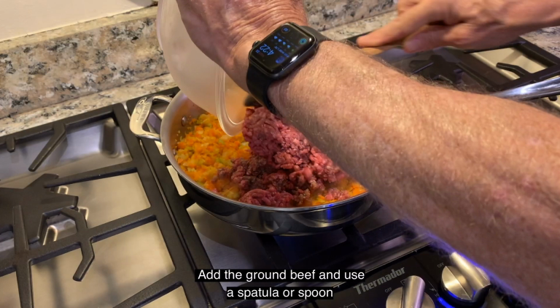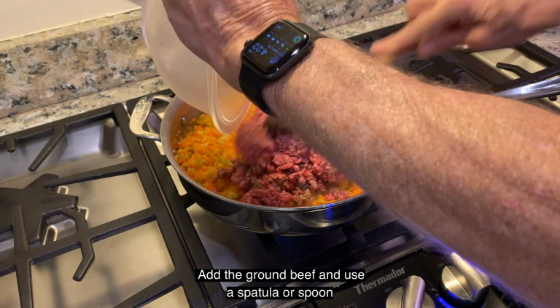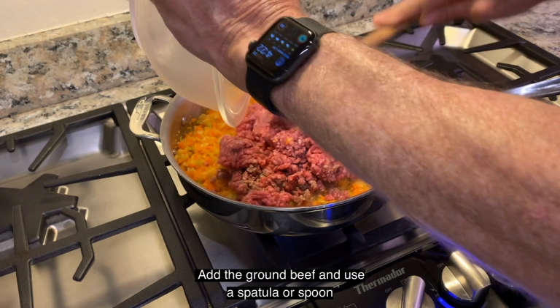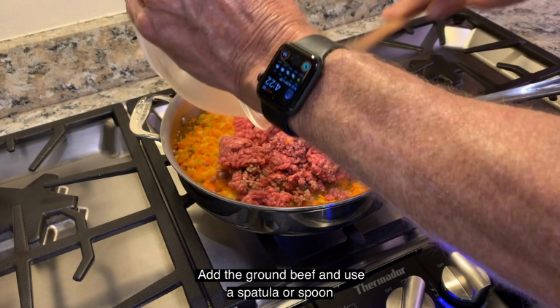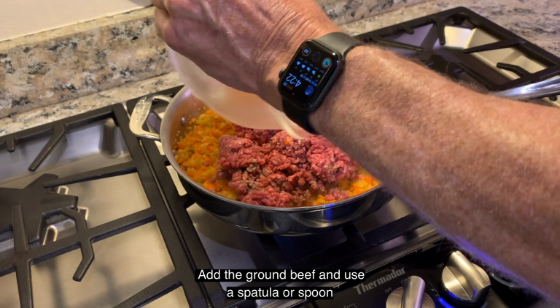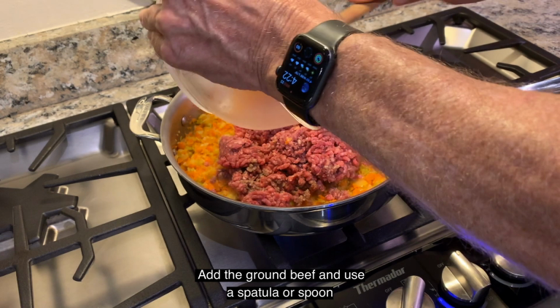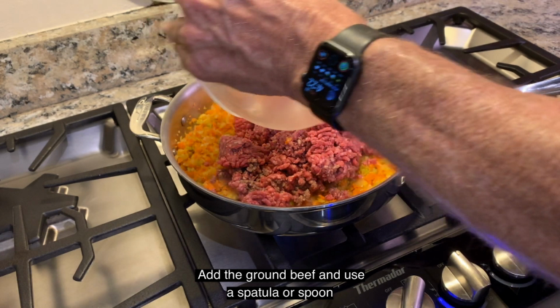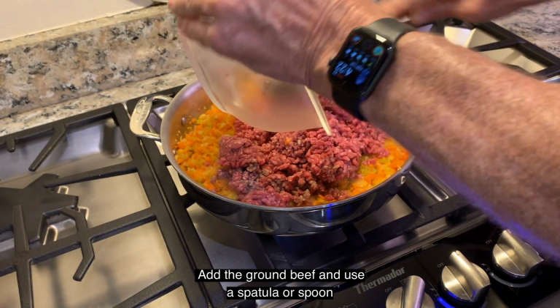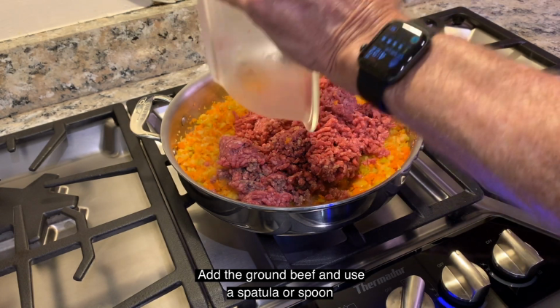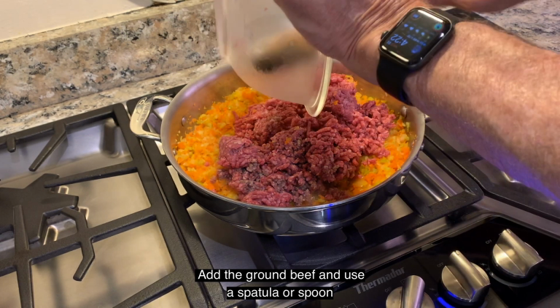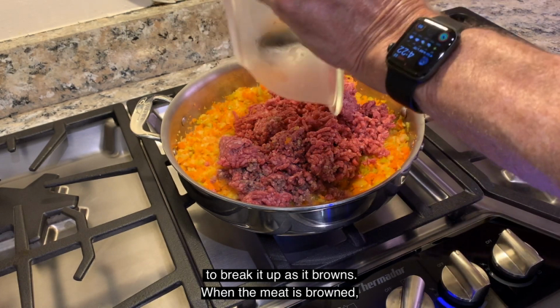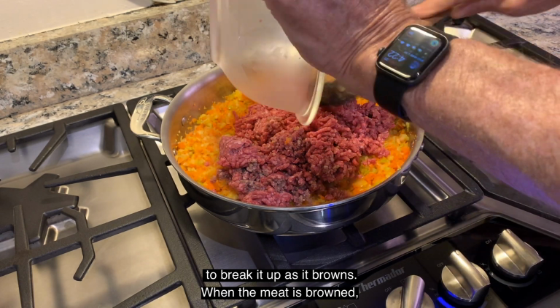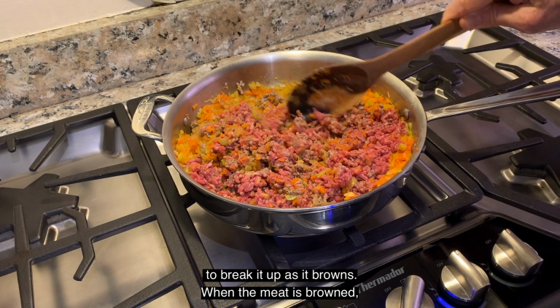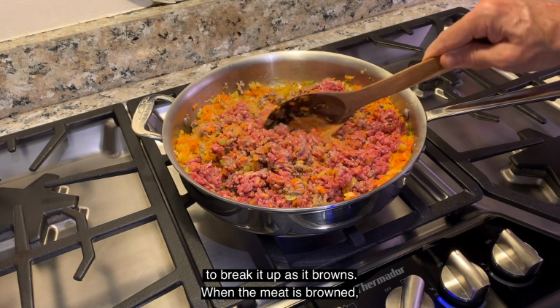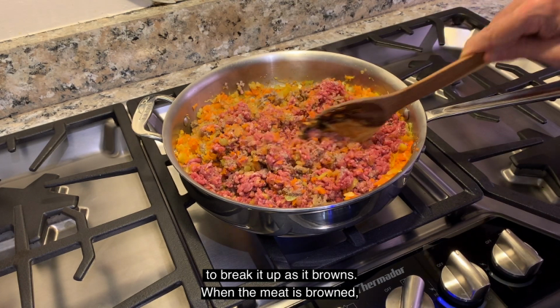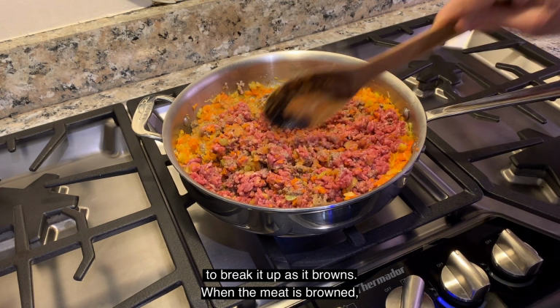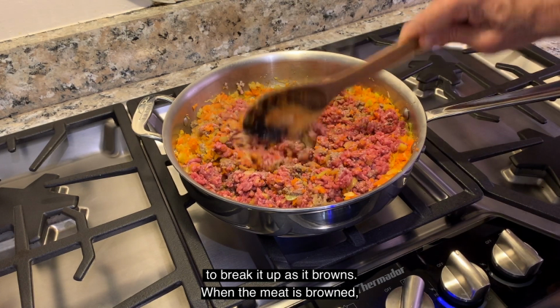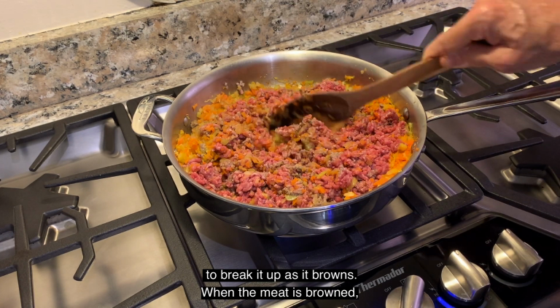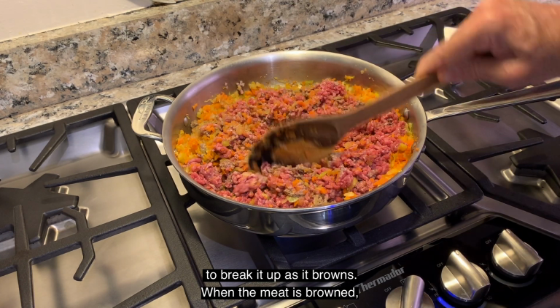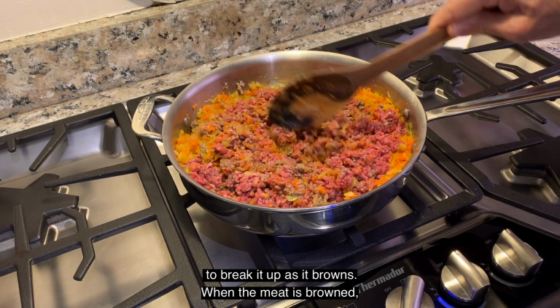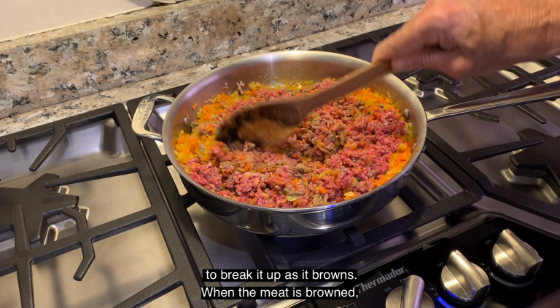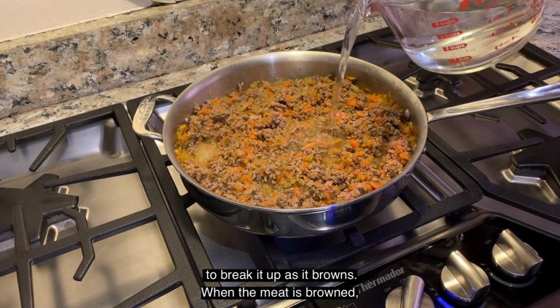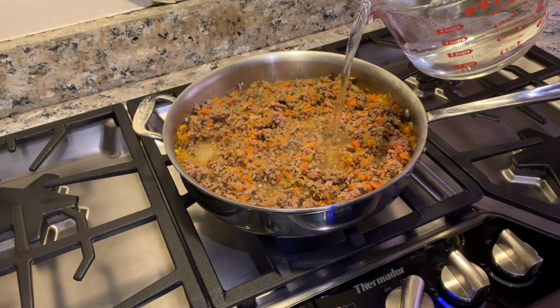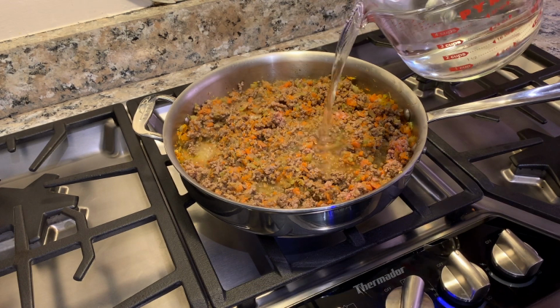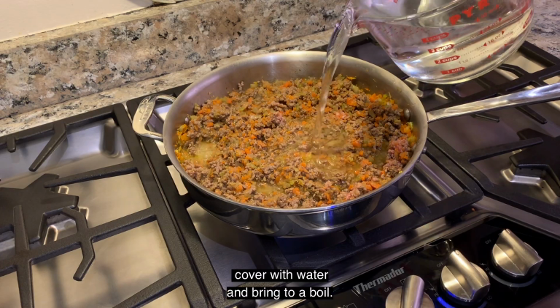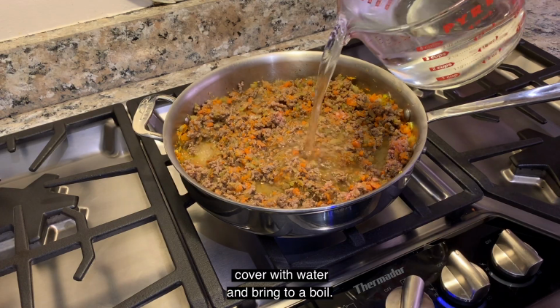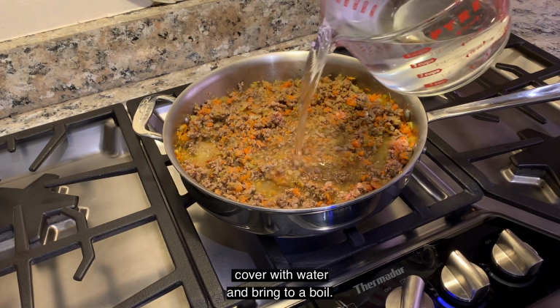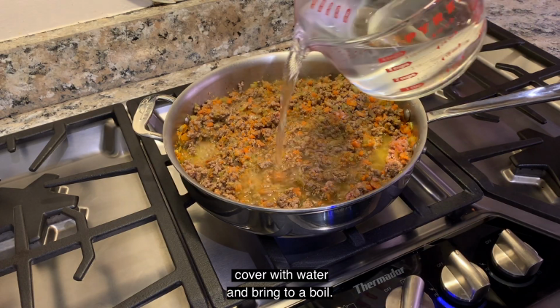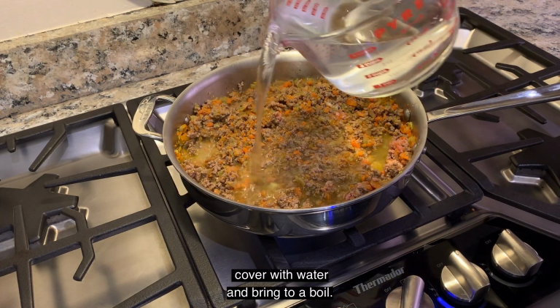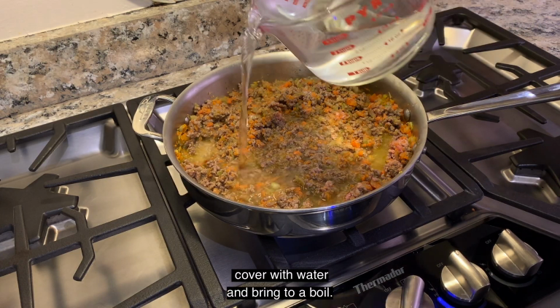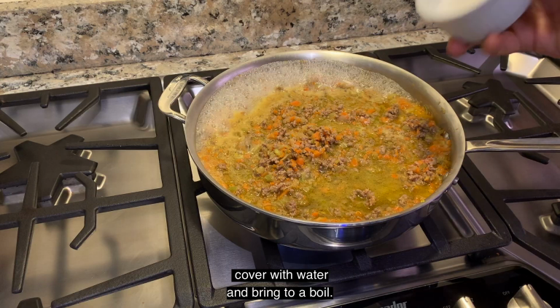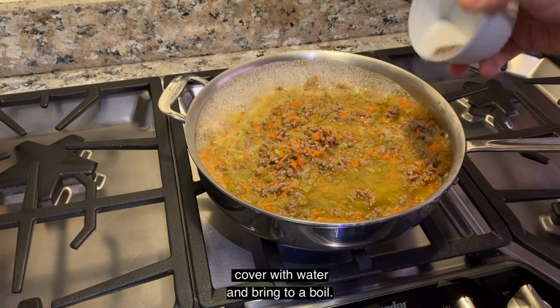Add the ground beef and use a spatula or spoon to break it up as it browns. When the meat is brown, cover with water and bring to a boil.